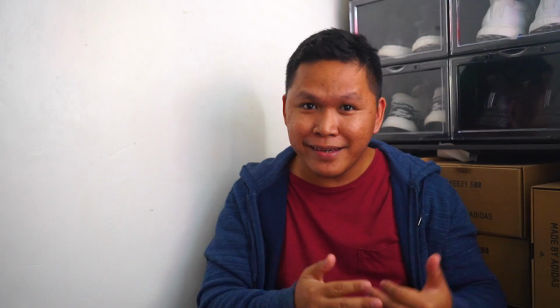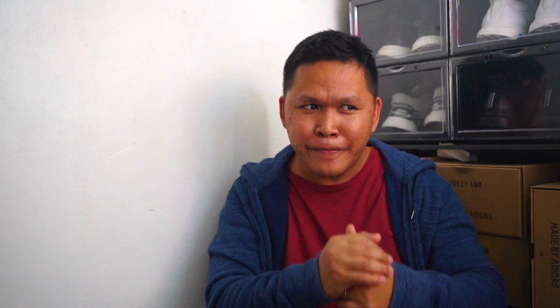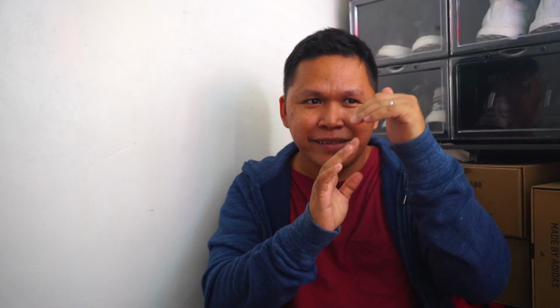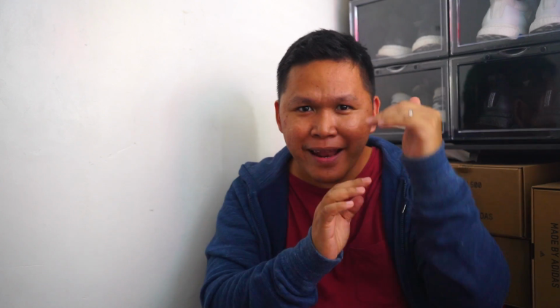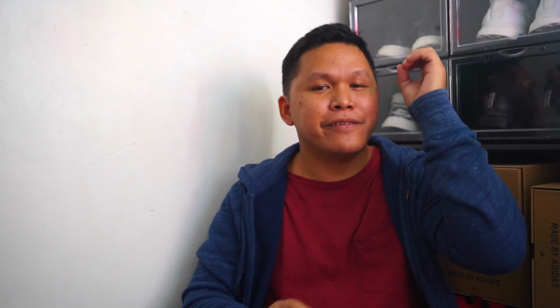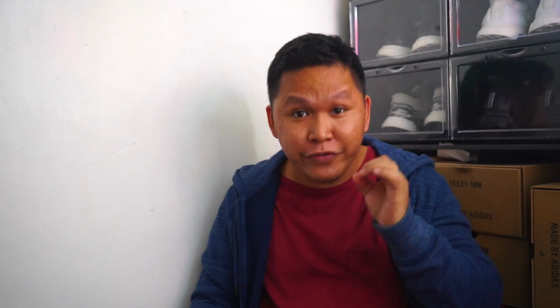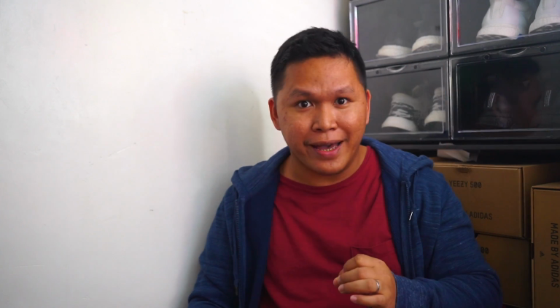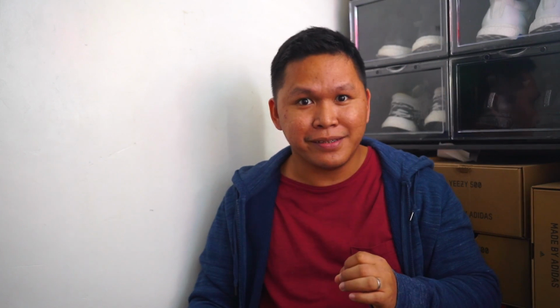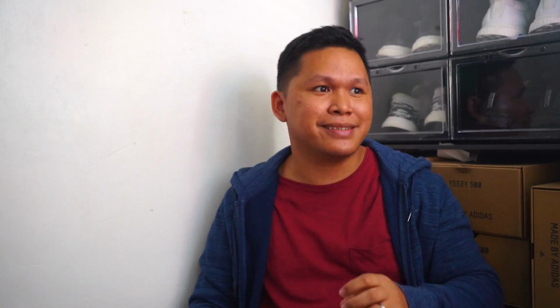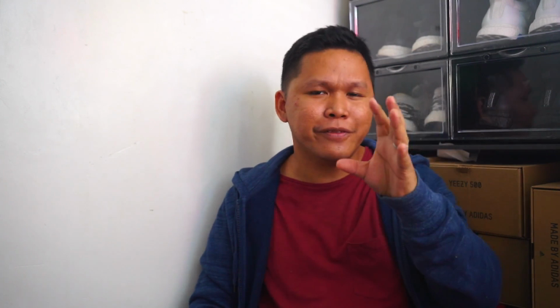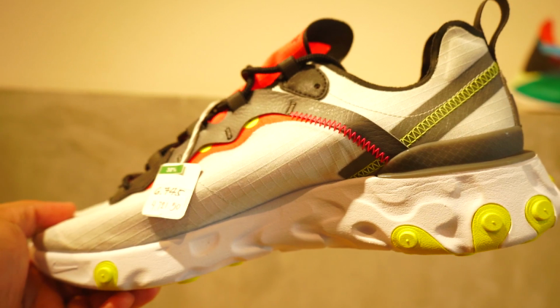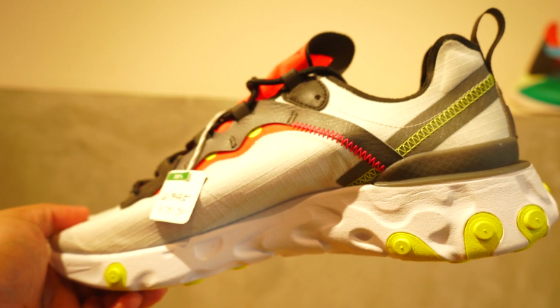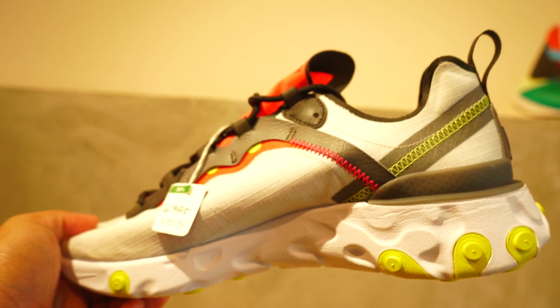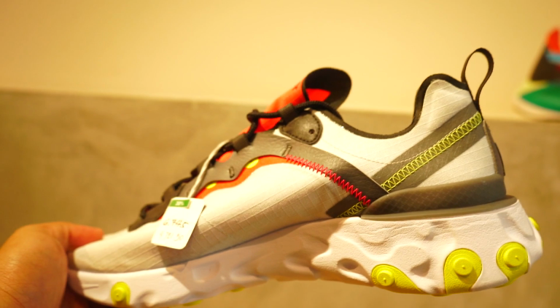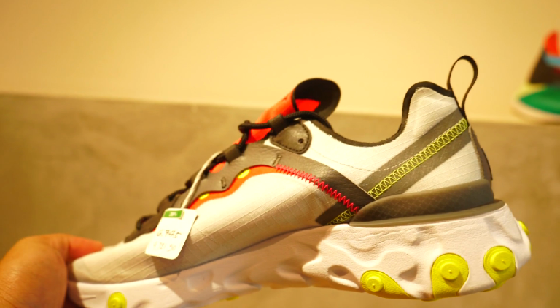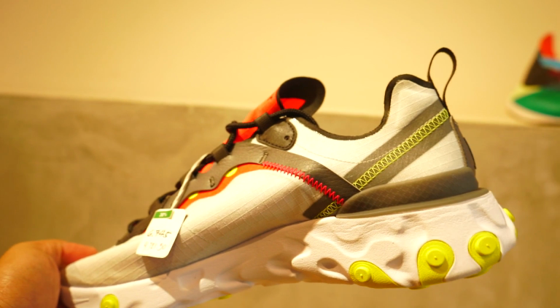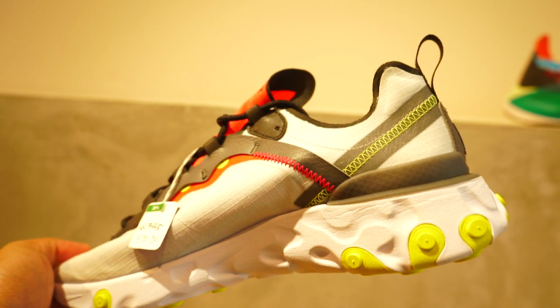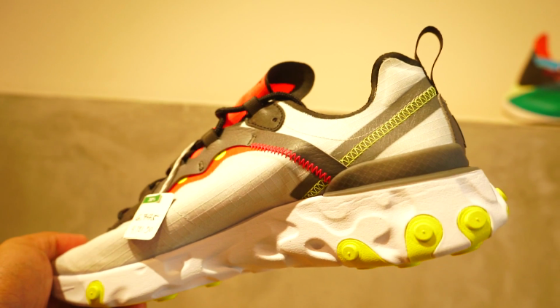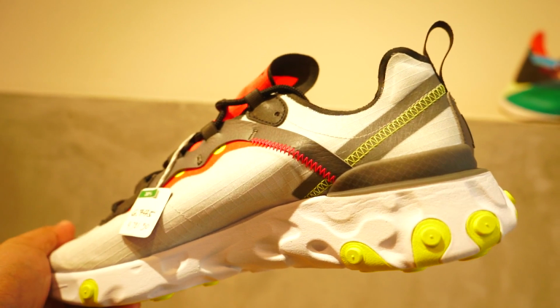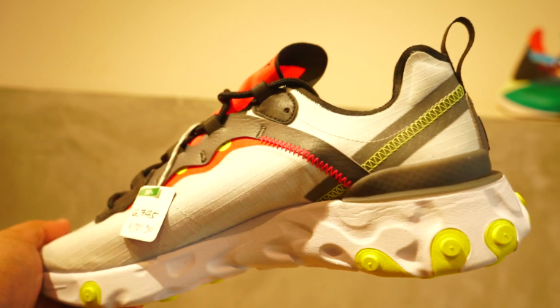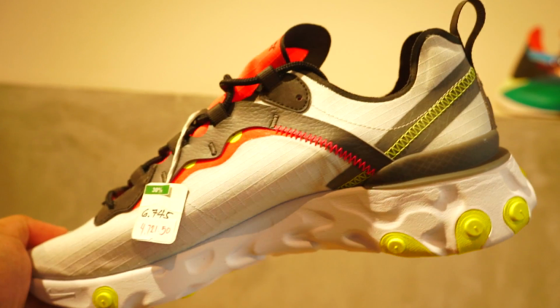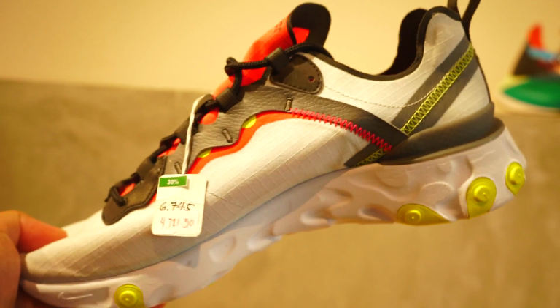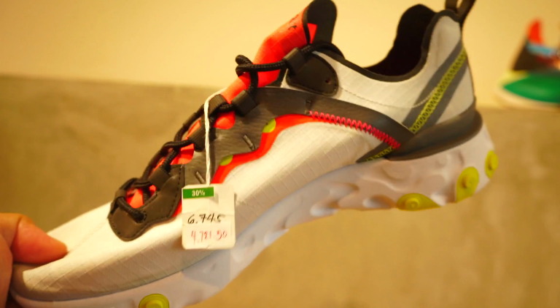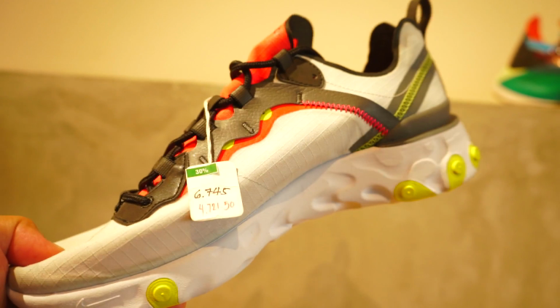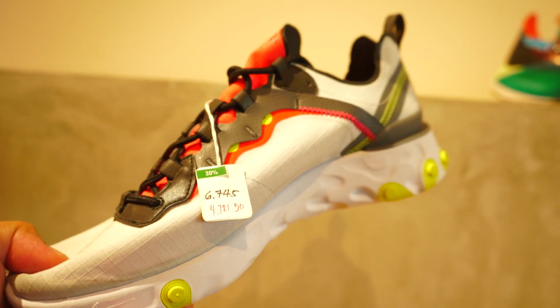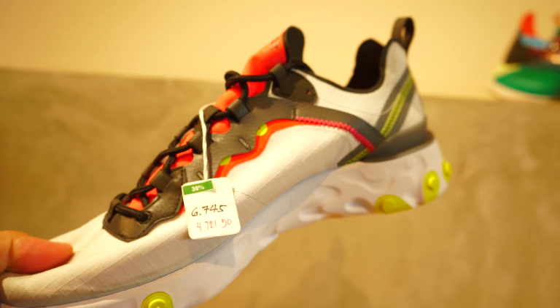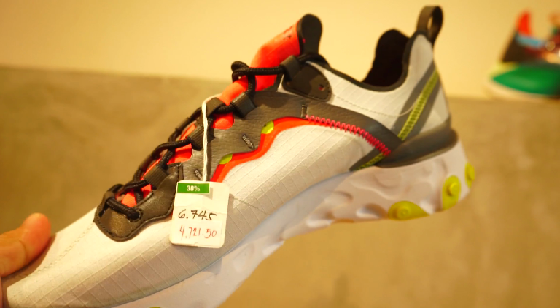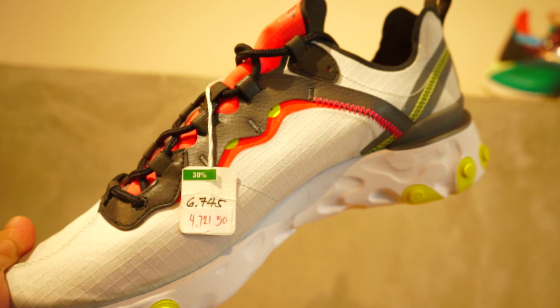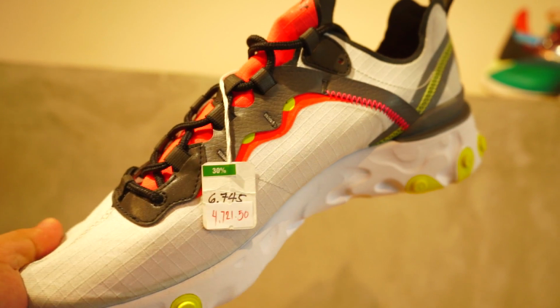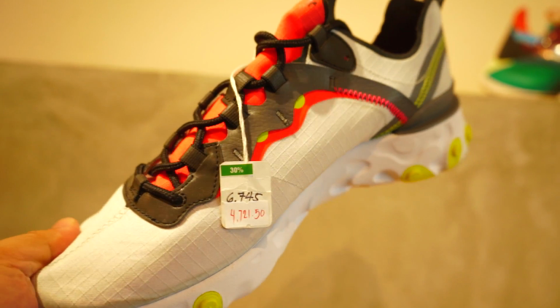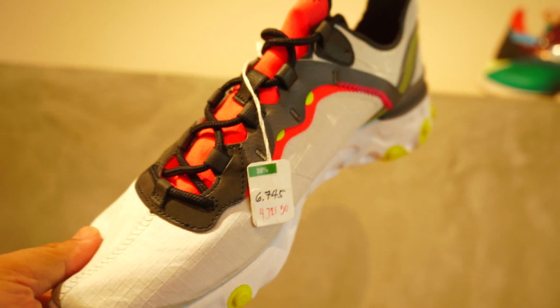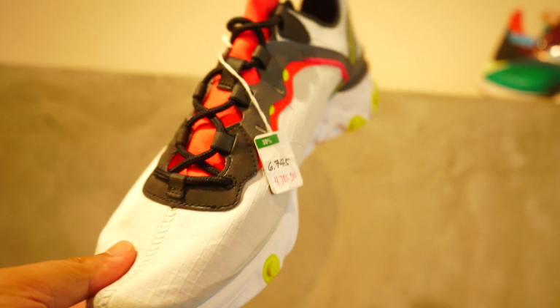Next one — Nike. The Element 55. Very comfortable, and I love the upper. The Element 87 is very limited, so the Element 55 is a great option if you cannot cop an Element 87.